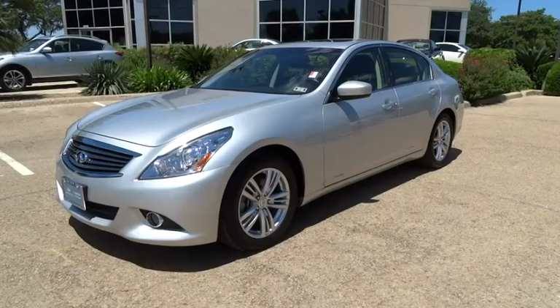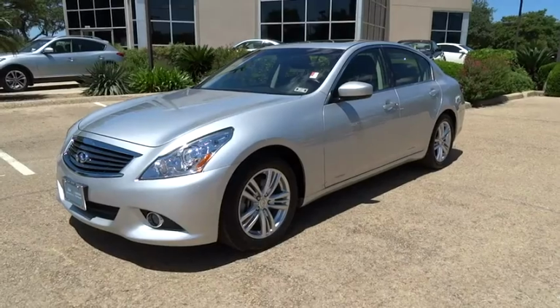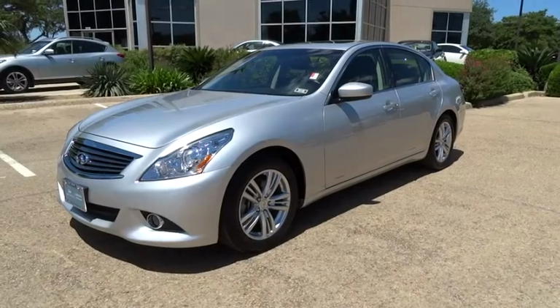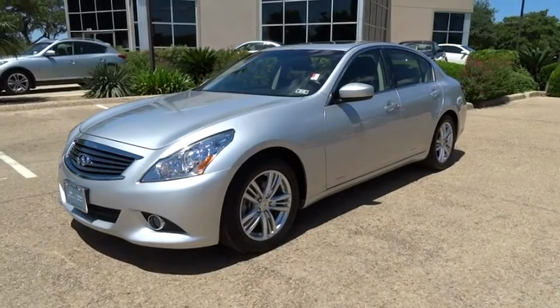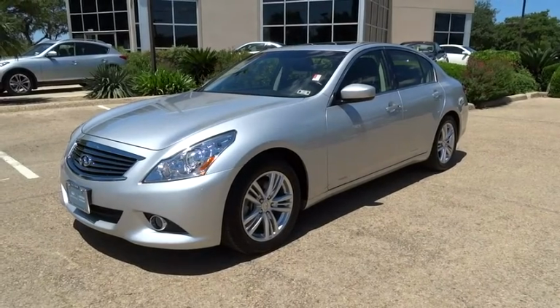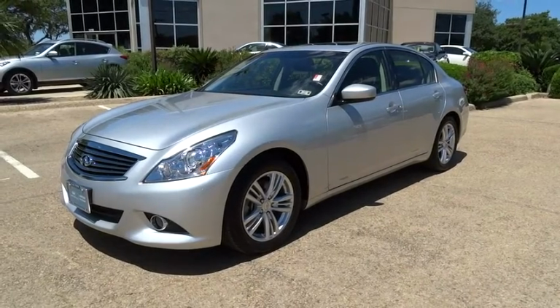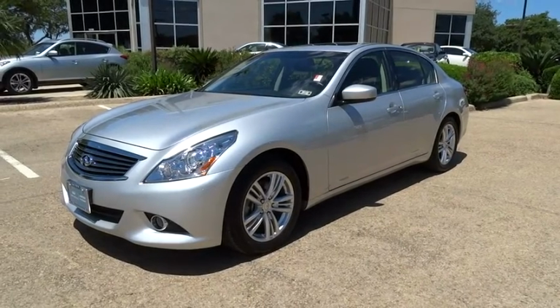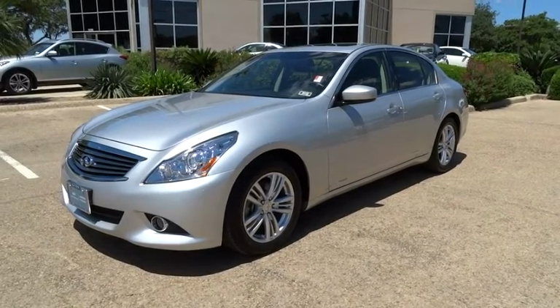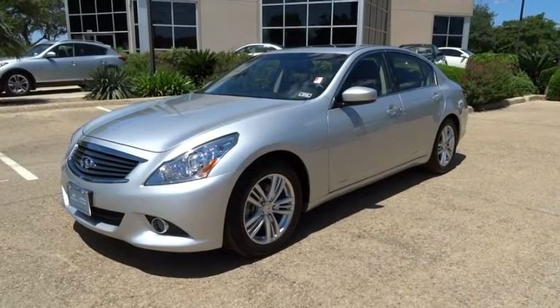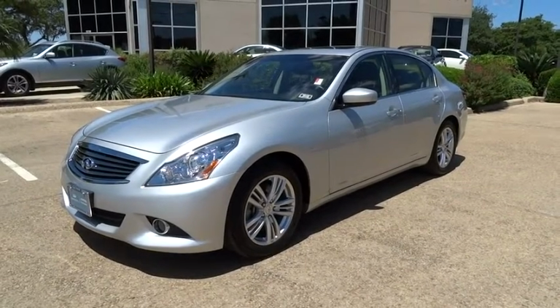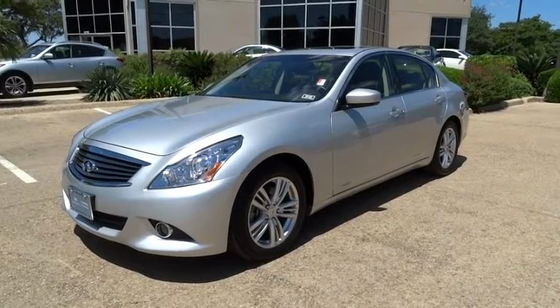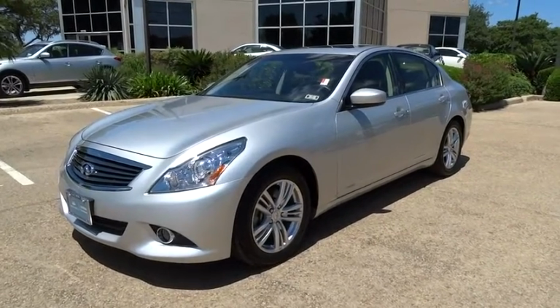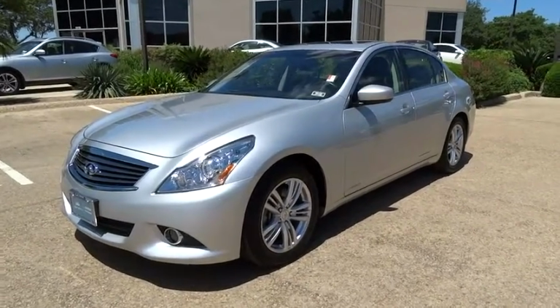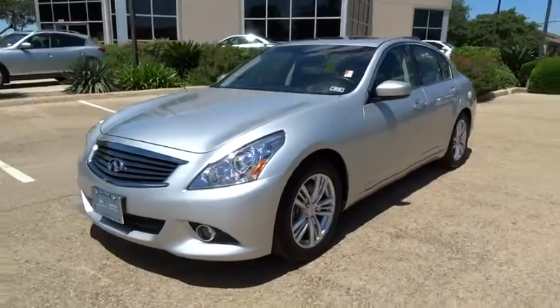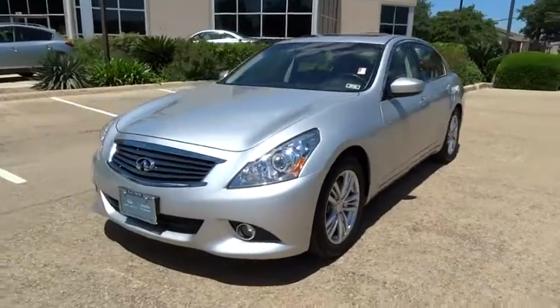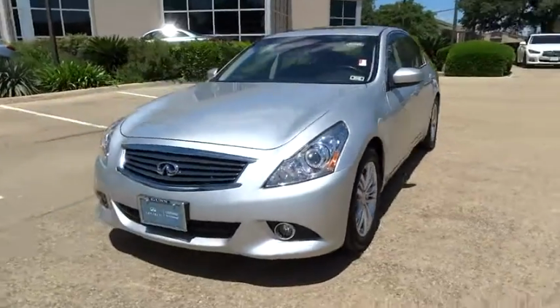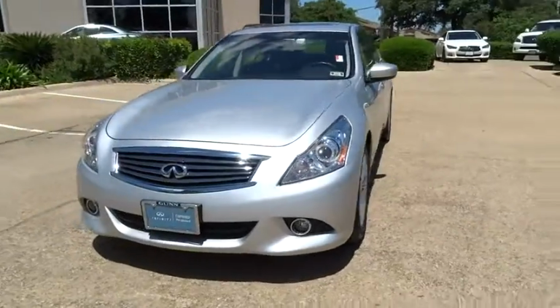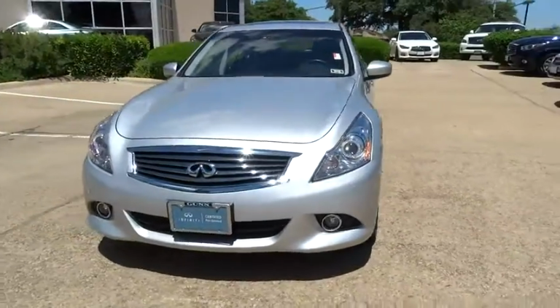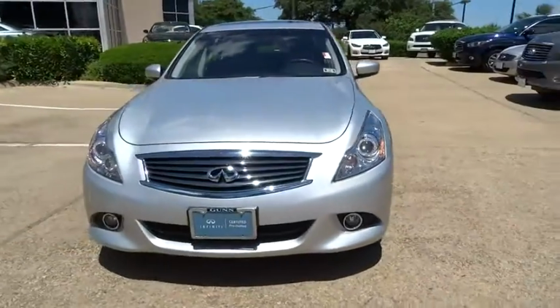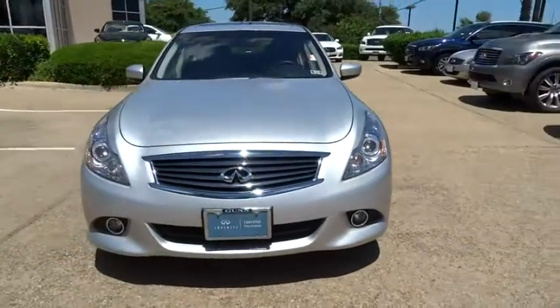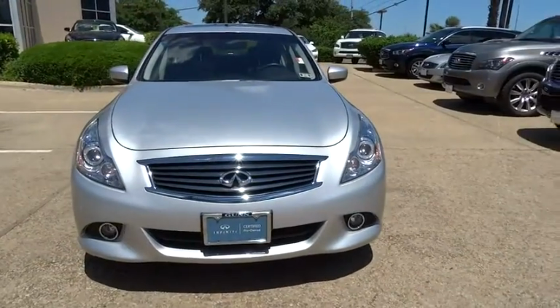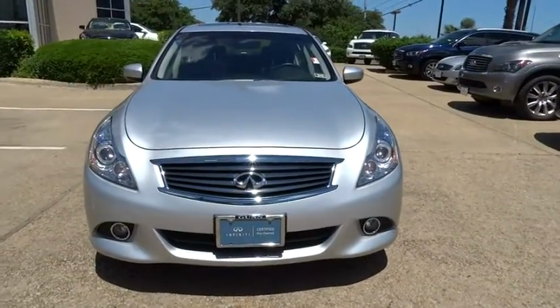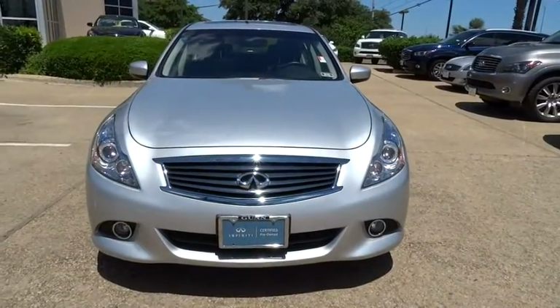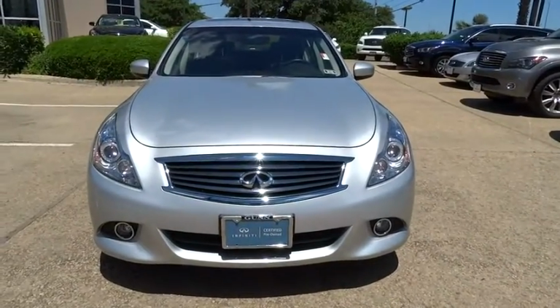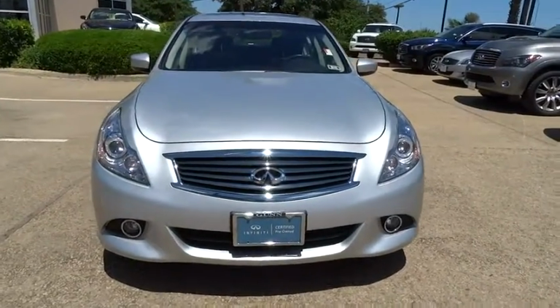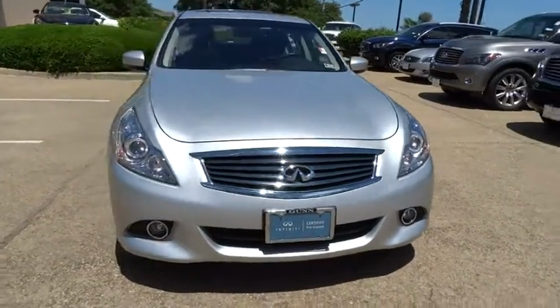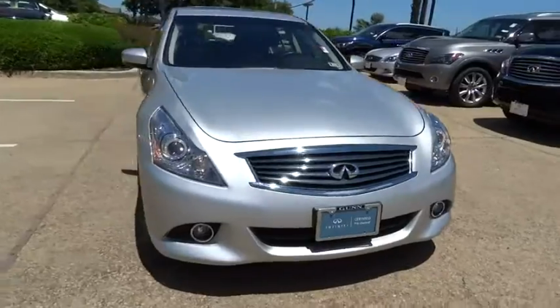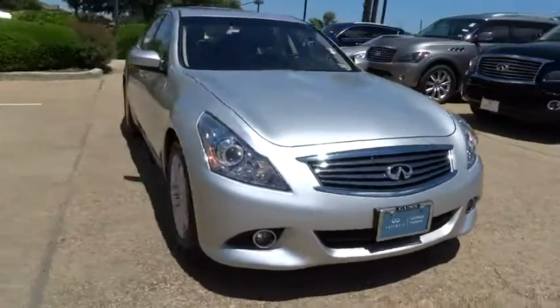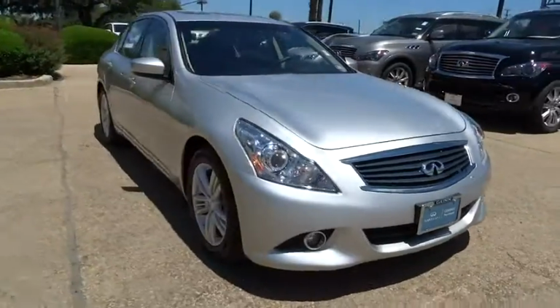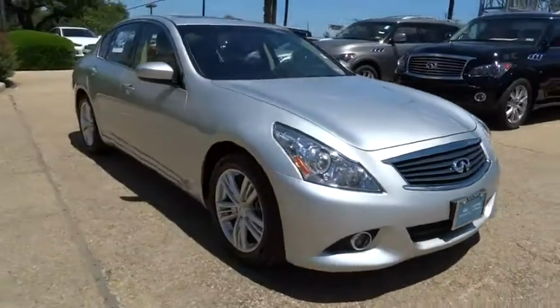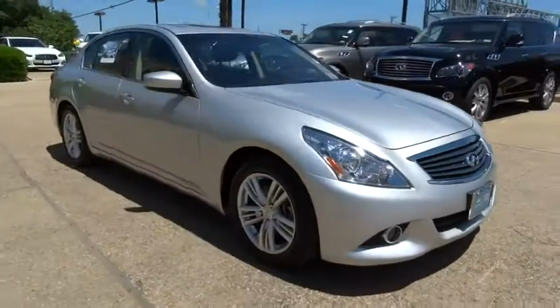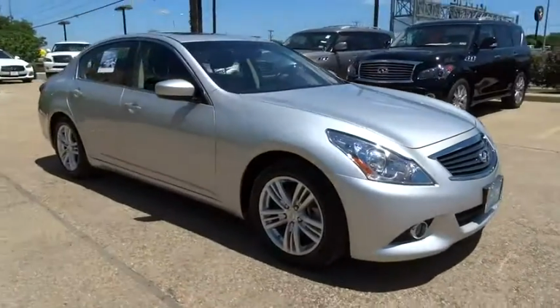The 2013 Infiniti G37. A deeper level of performance. A new level of exhilaration. The car is blistering quick, yet returns 21 miles per gallon overall.